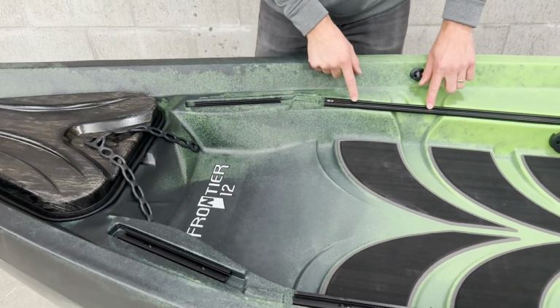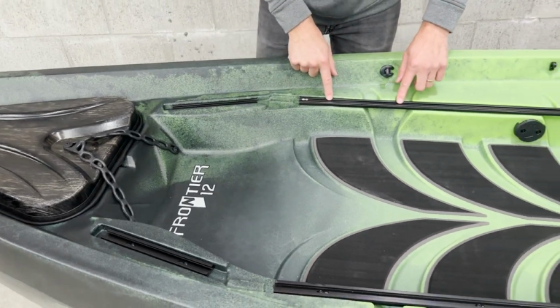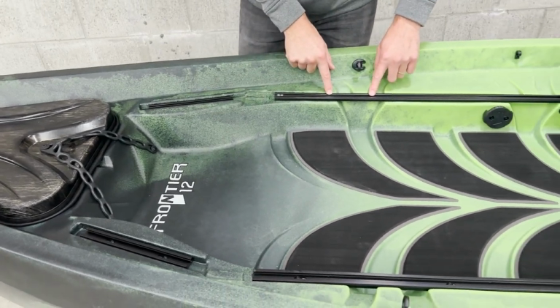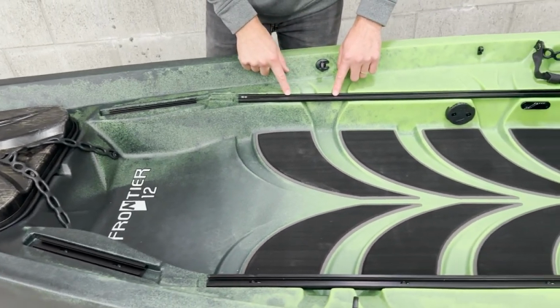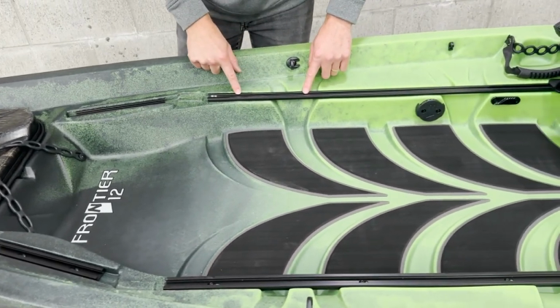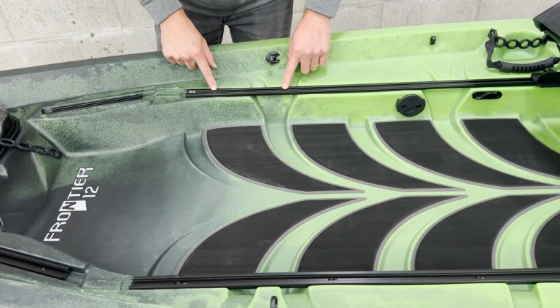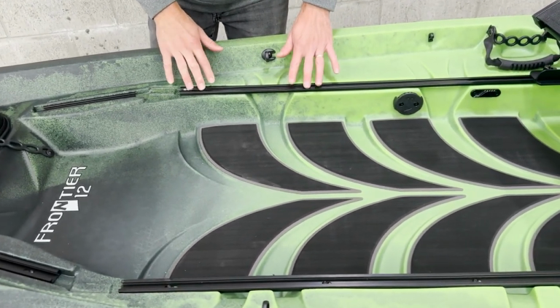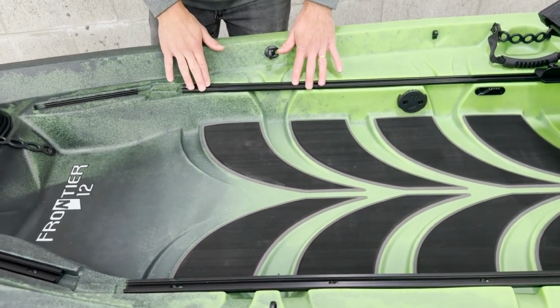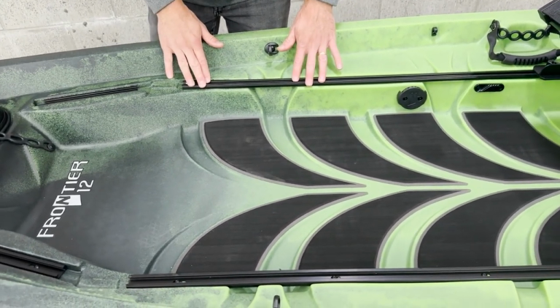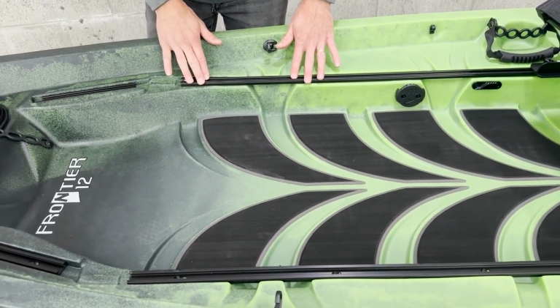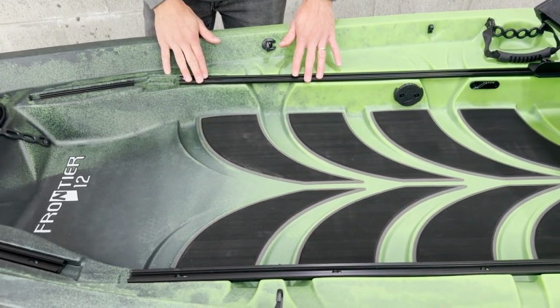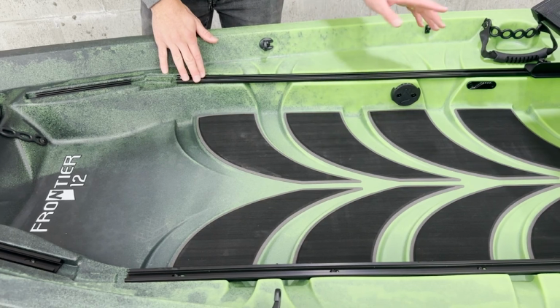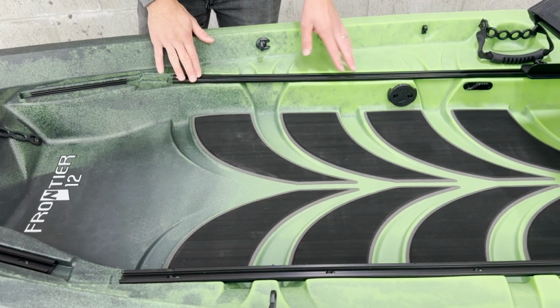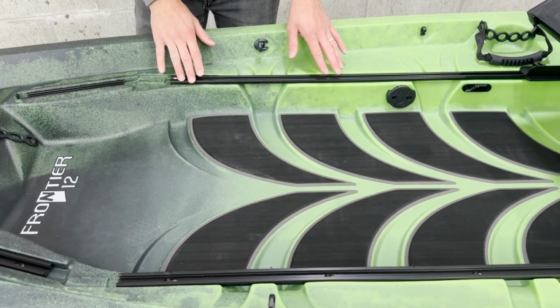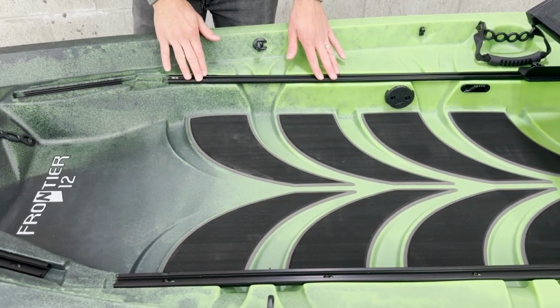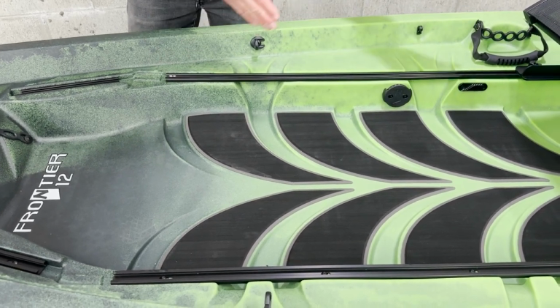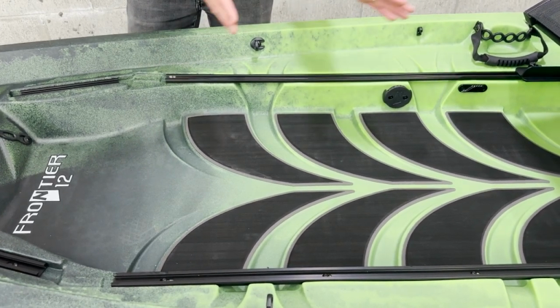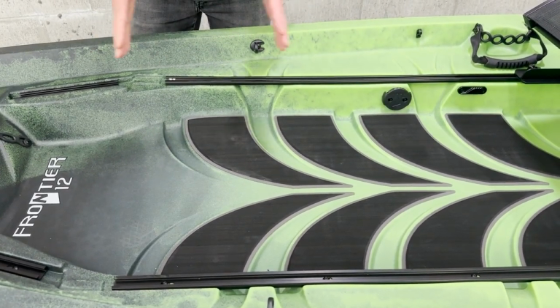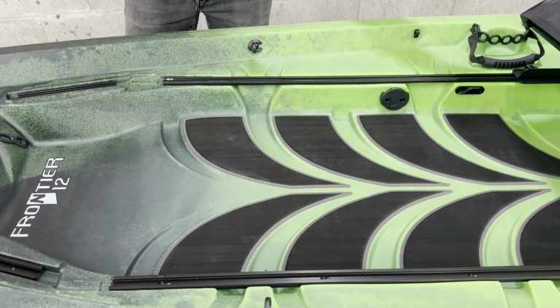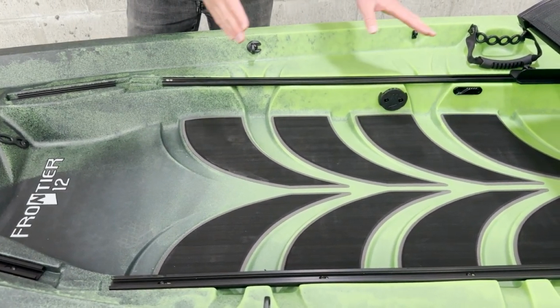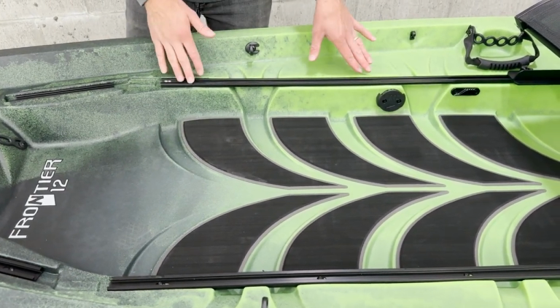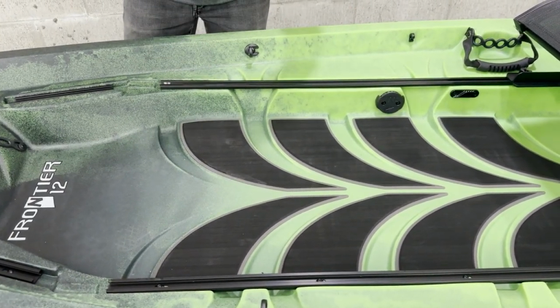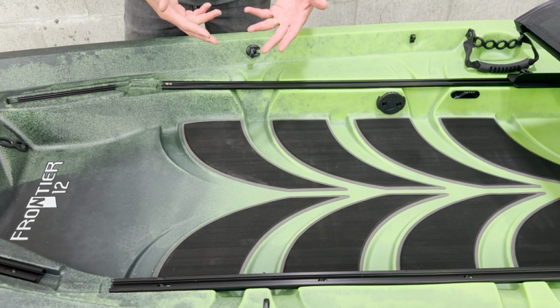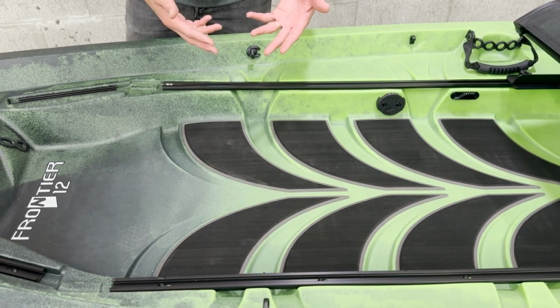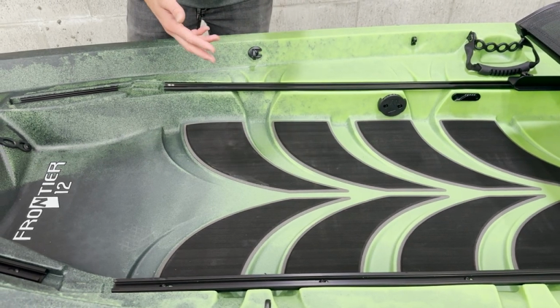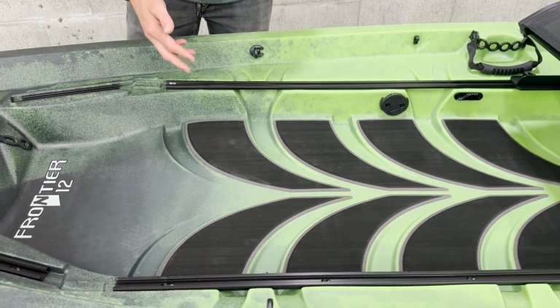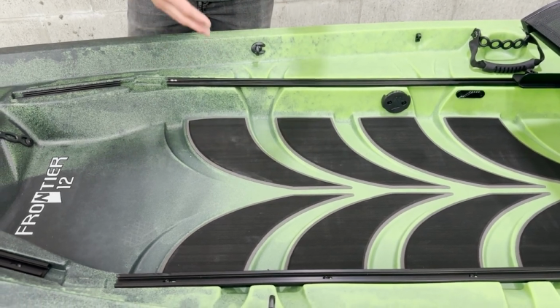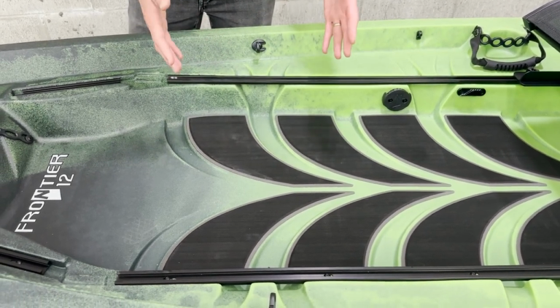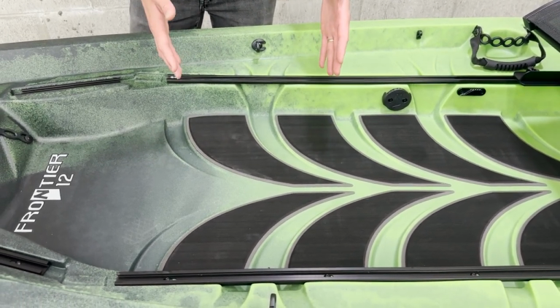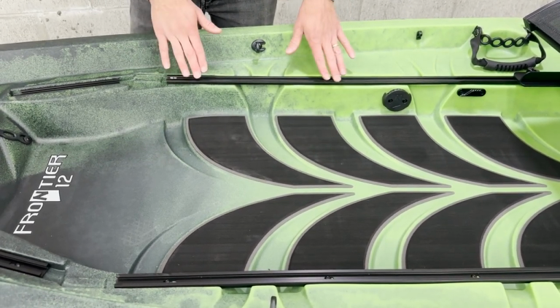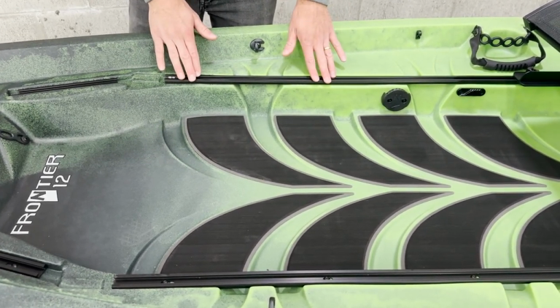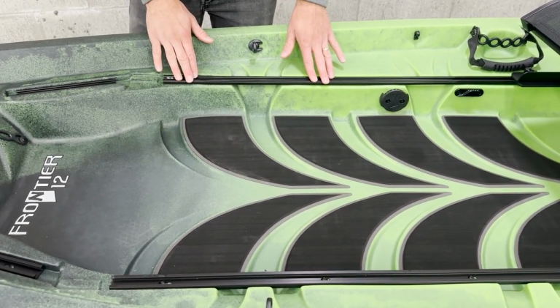Taking a look here, this is going to be our 70-inch tracks. This is the main track that runs on the Frontier 12 and our 360 fusion seat goes into this track and has adjustment back and forth. You can also put a second 360 fusion seat or a bench seat in the same track system.